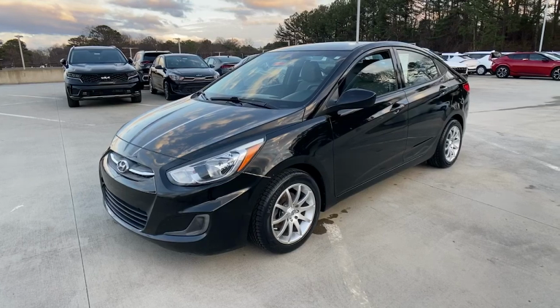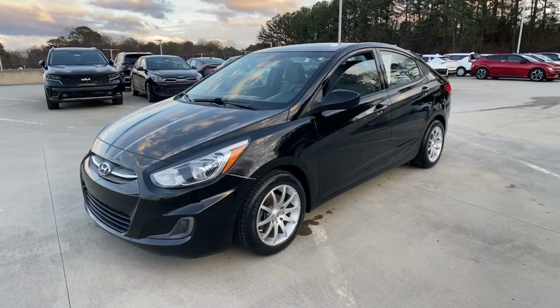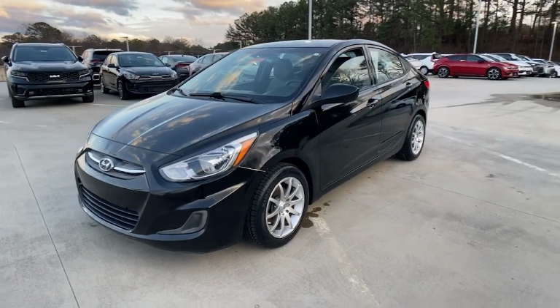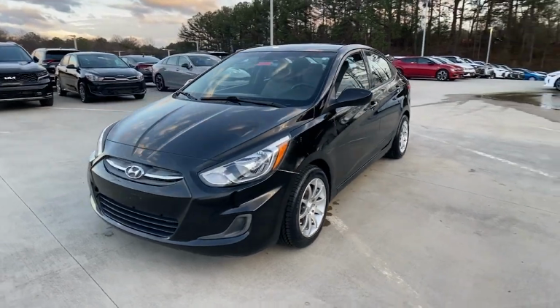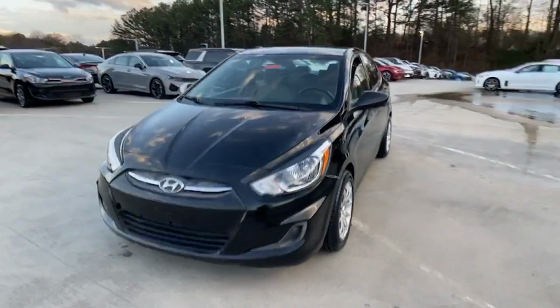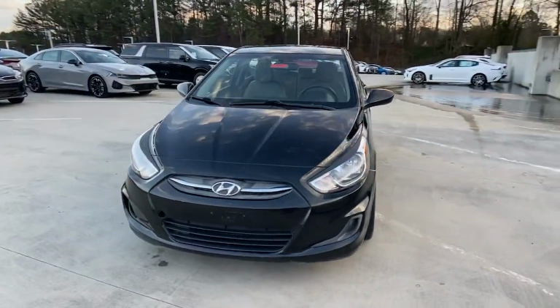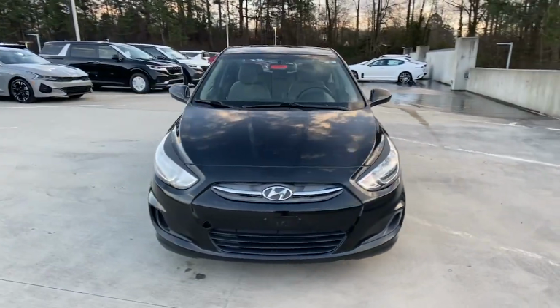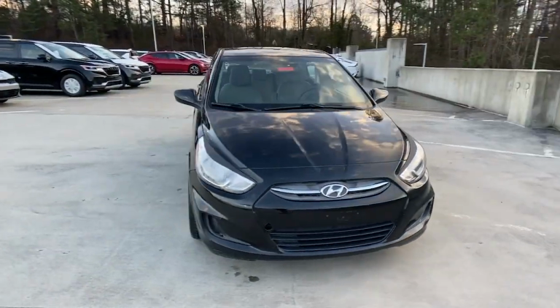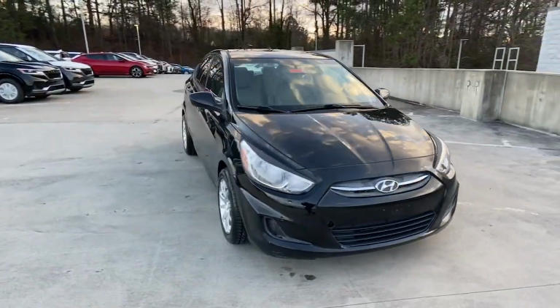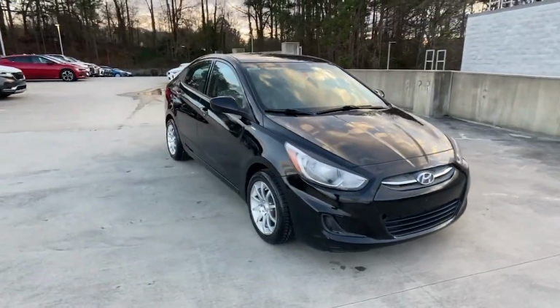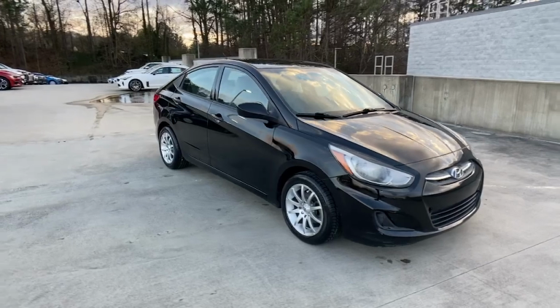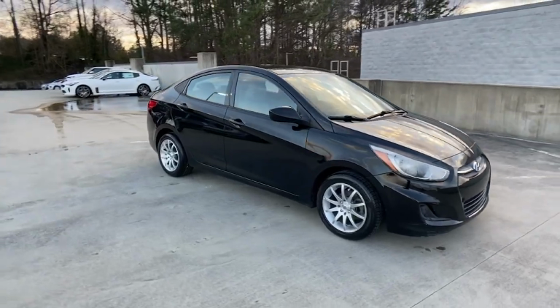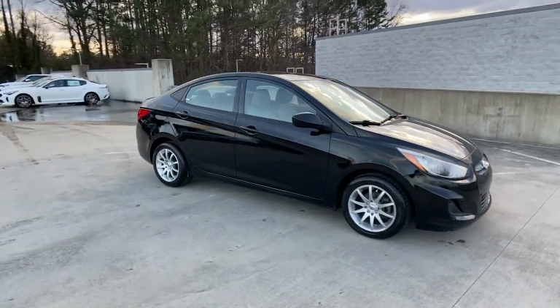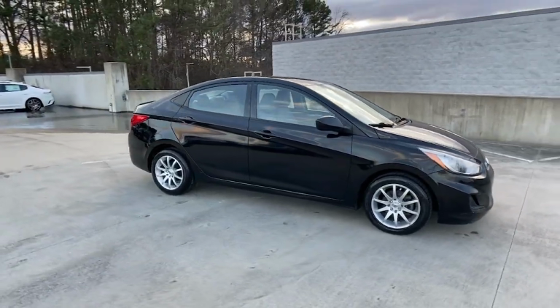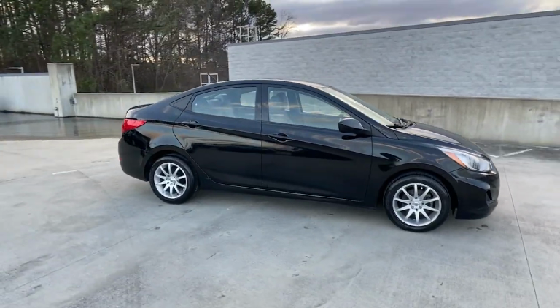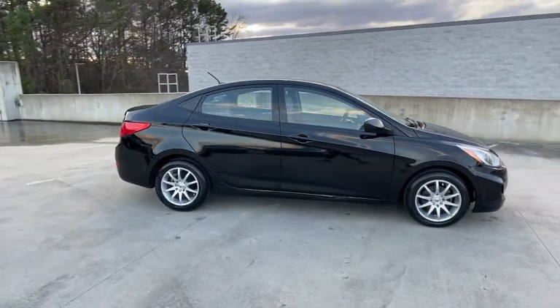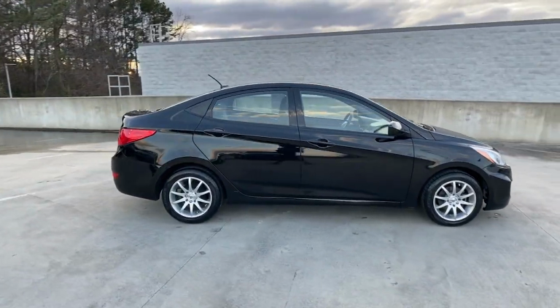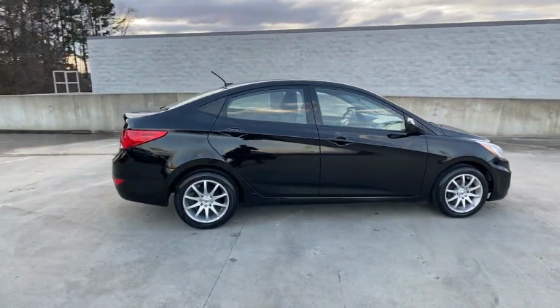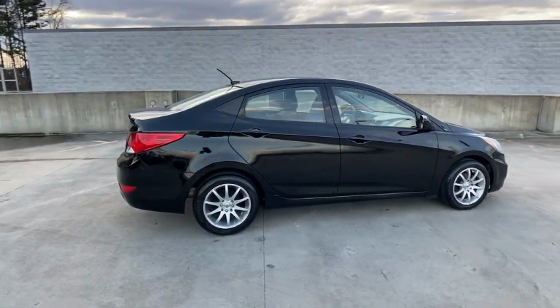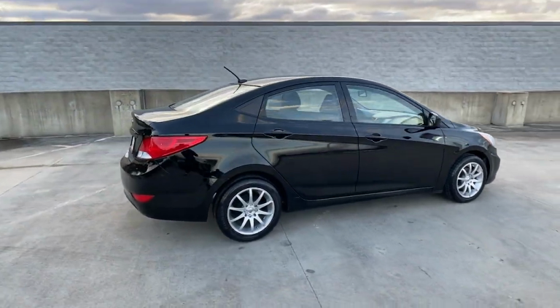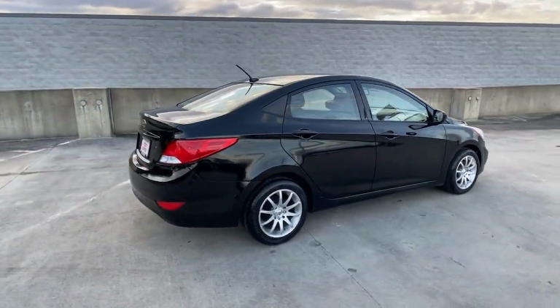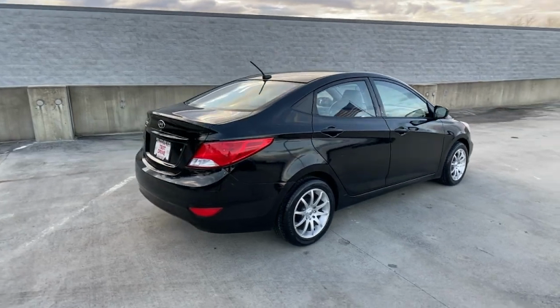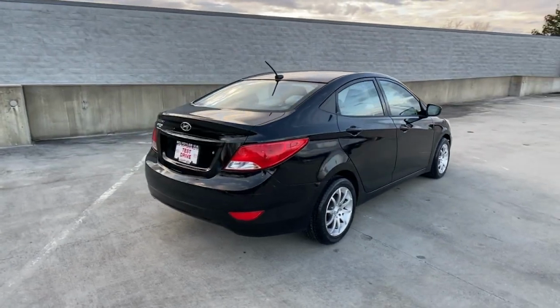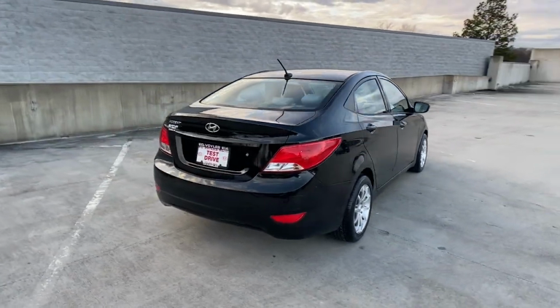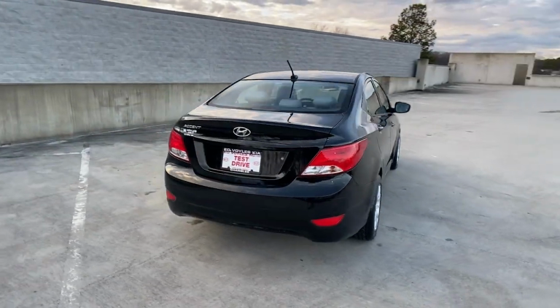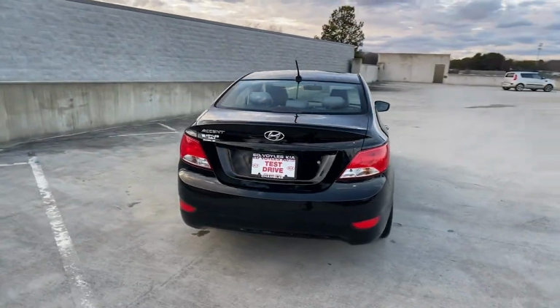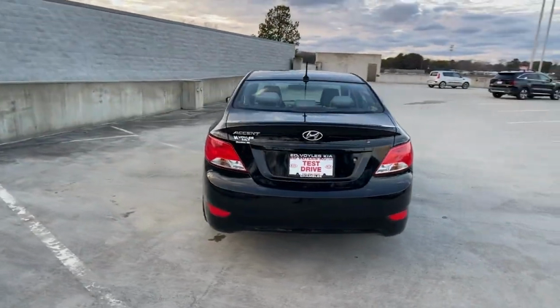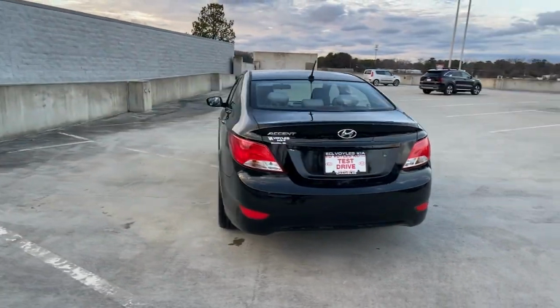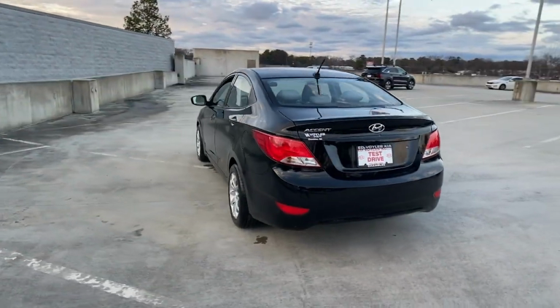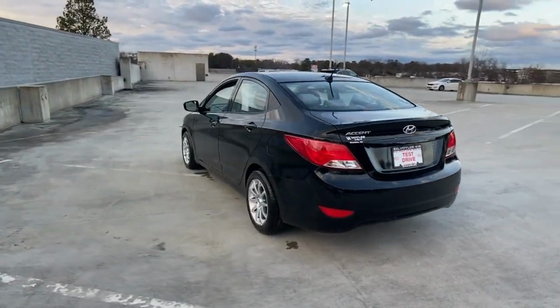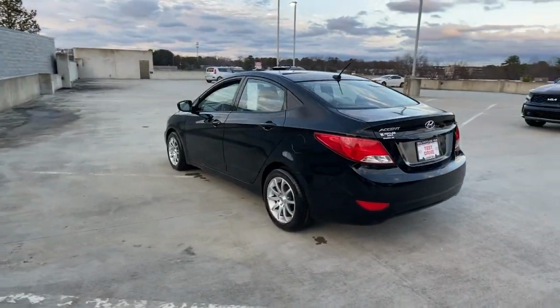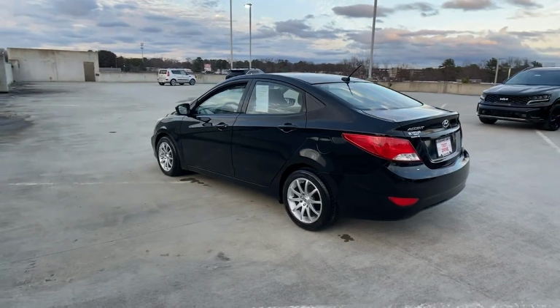Get into the 2017 Hyundai Accent. This vehicle is an outstanding buy, with fewer than 90,000 miles on the odometer. Give your daily drive an infusion of comfort, style, and connected tech in this value-minded Accent.